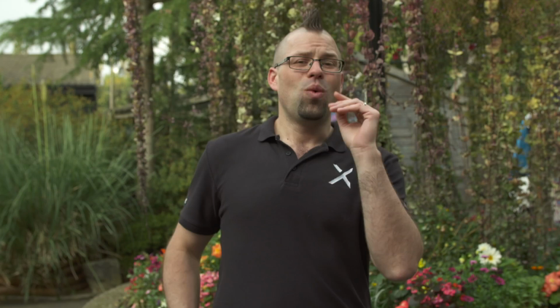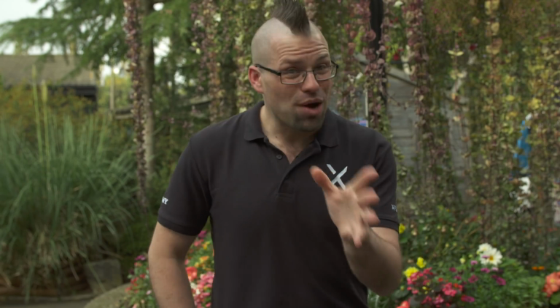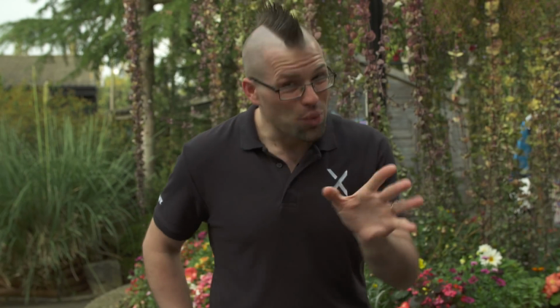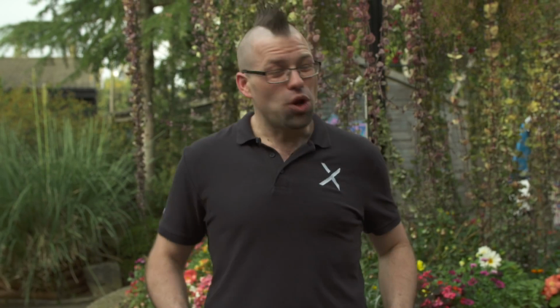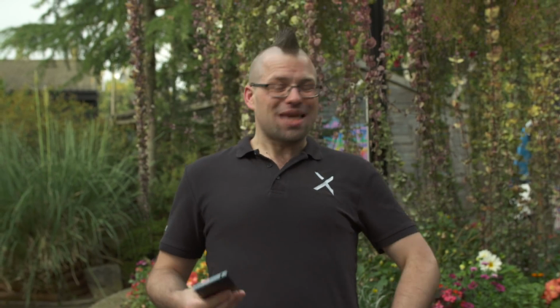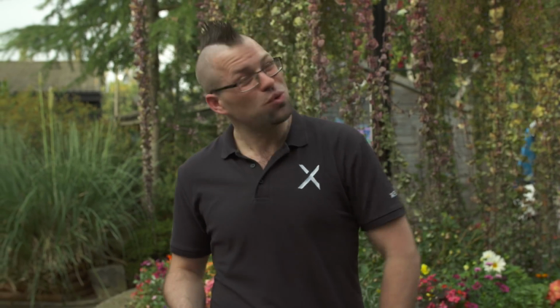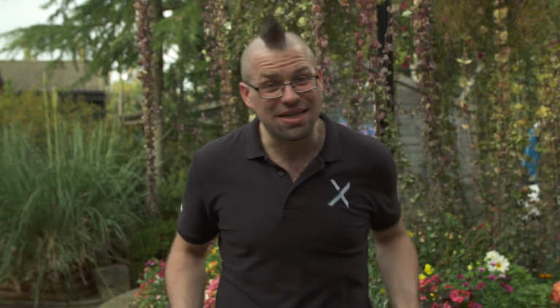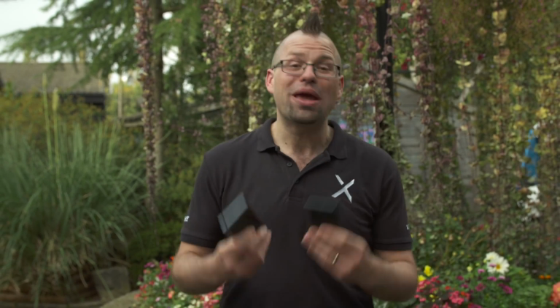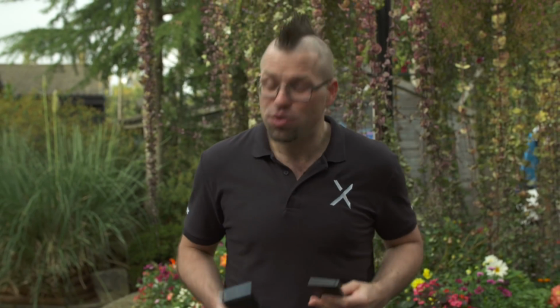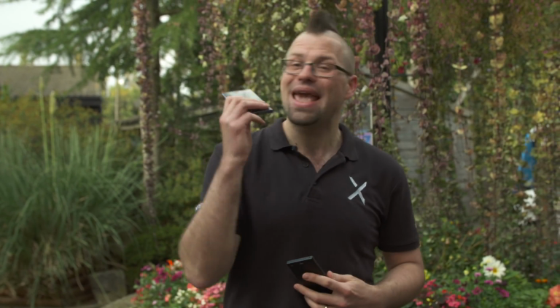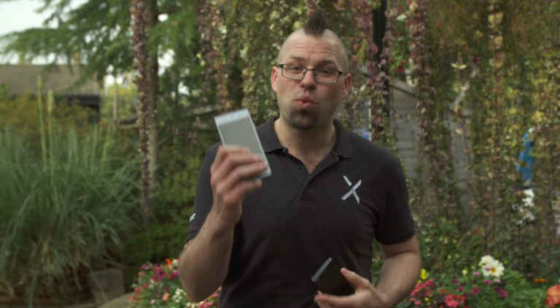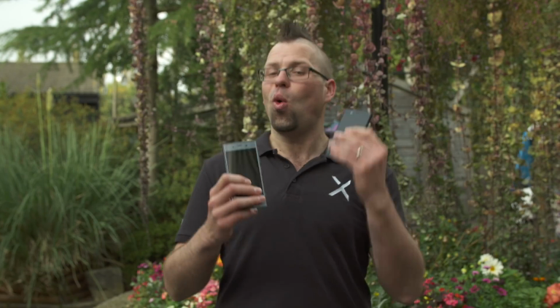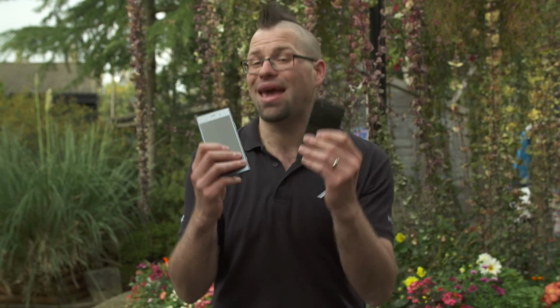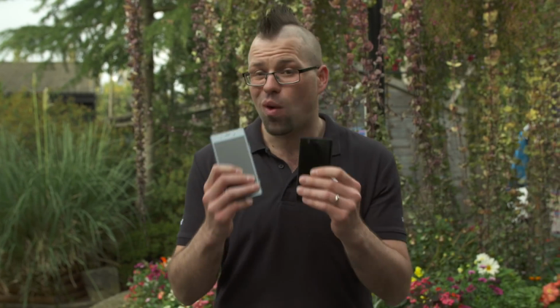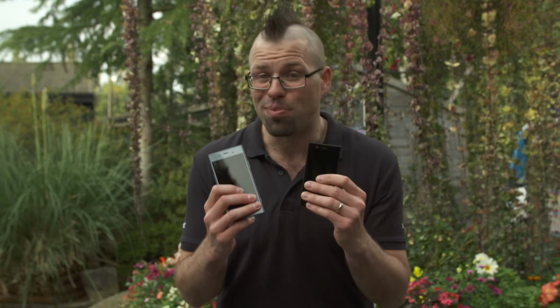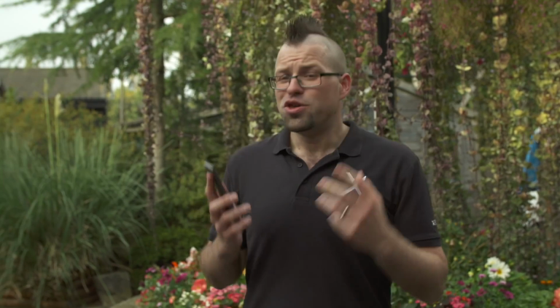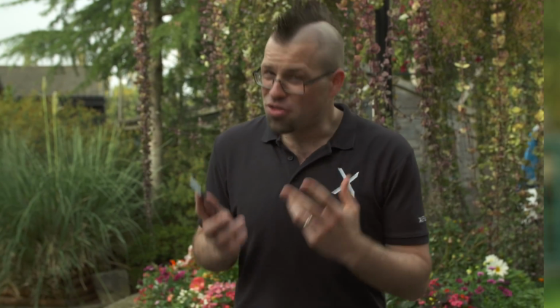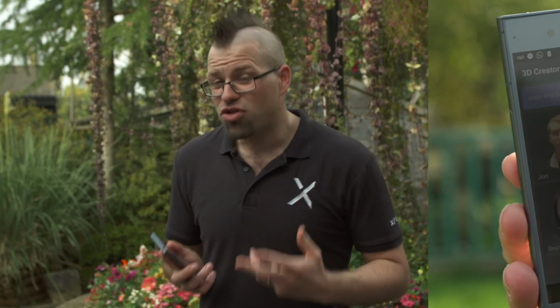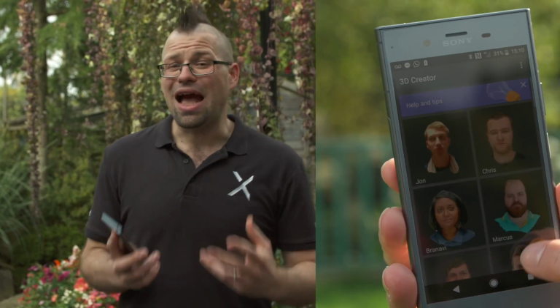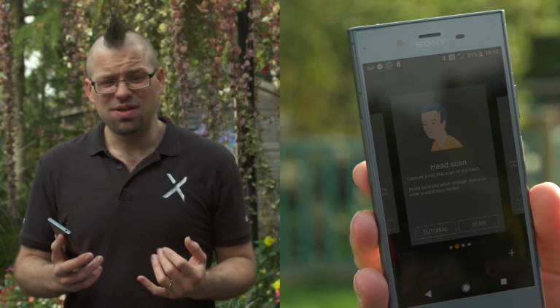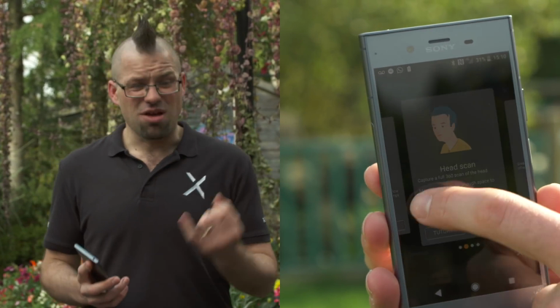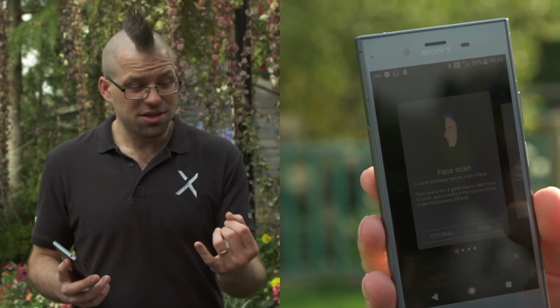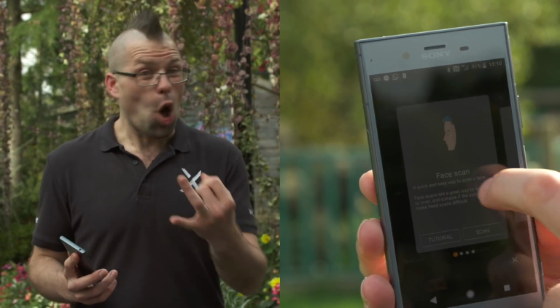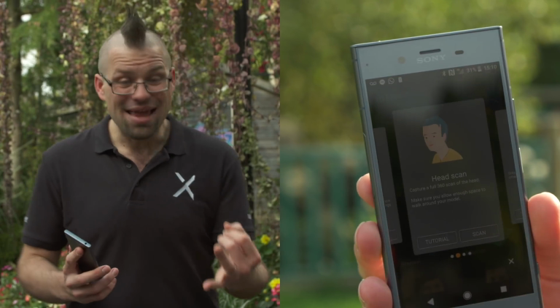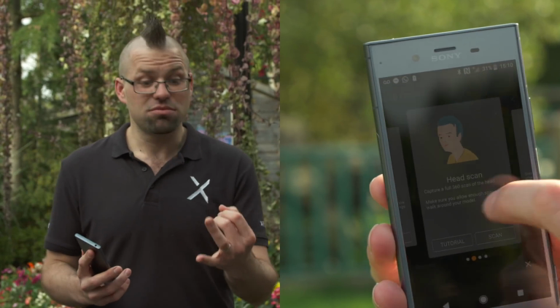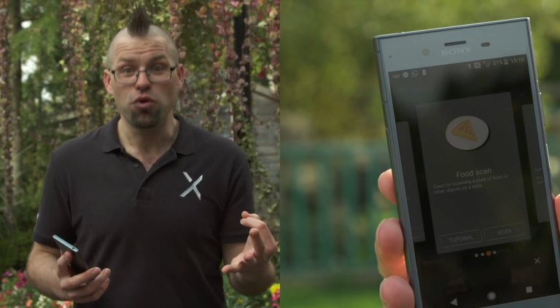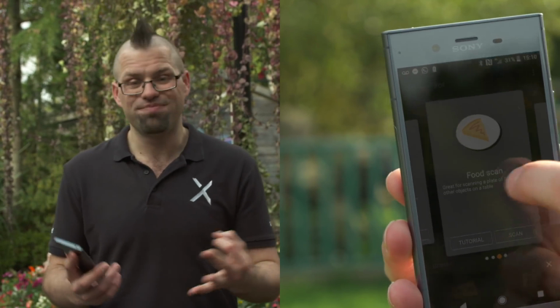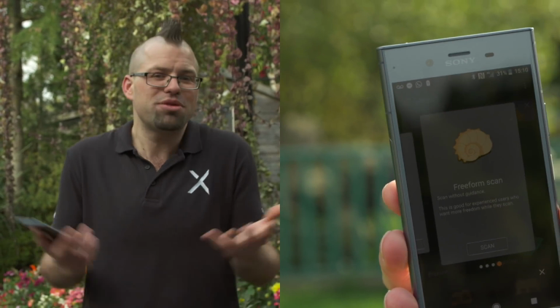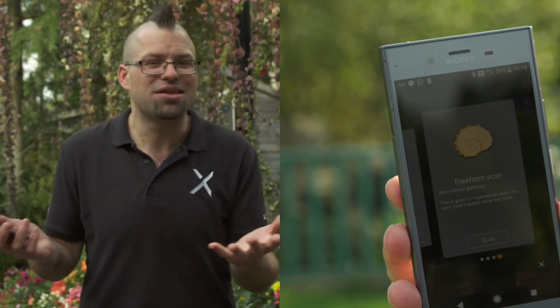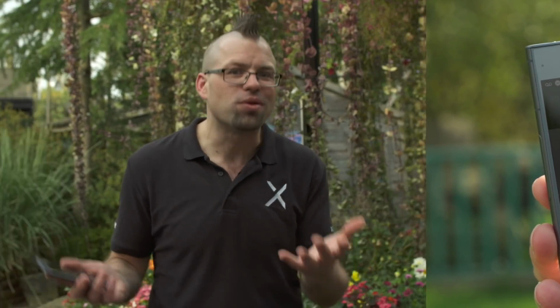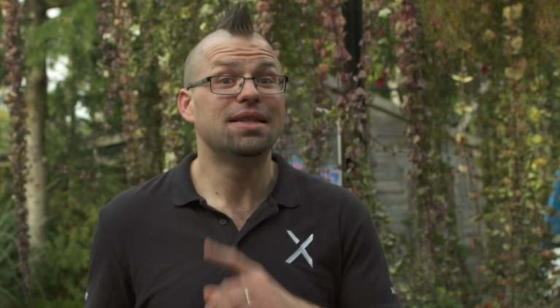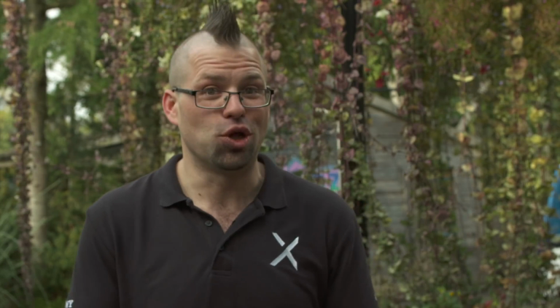Well, now you don't need all those cameras and all that crazy software. All you need is the XZ1 or the XZ1 Compact. Using the 3D Creator app, you can scan a face, a whole head, your food, or pretty much anything you want. Let's take a look.